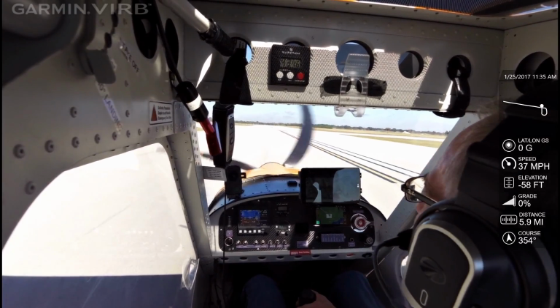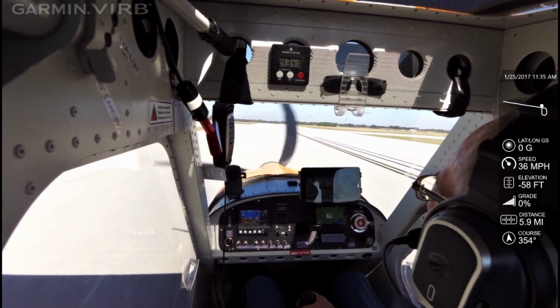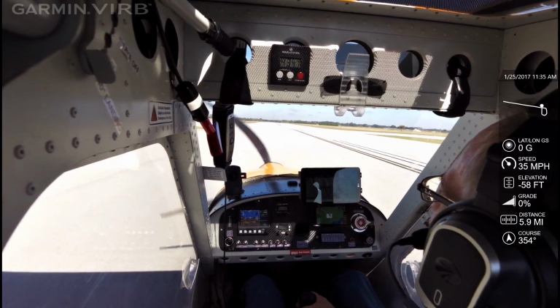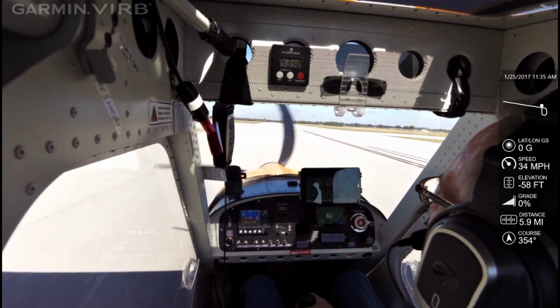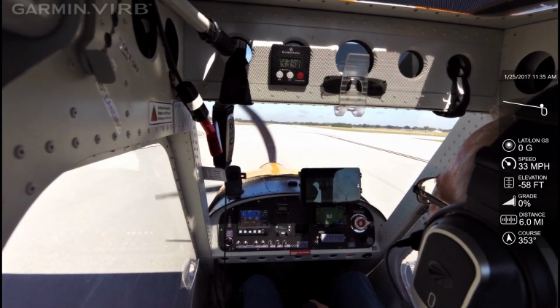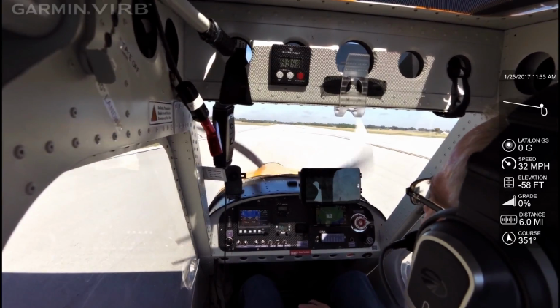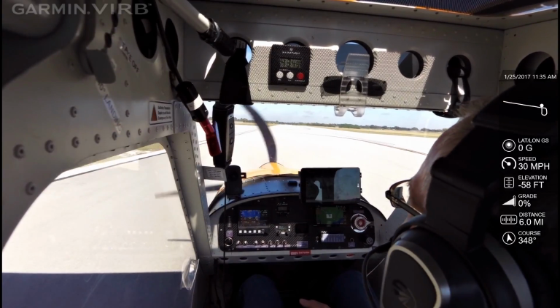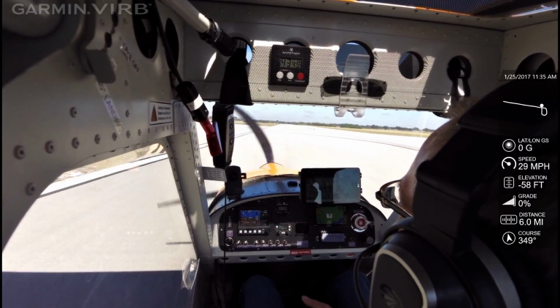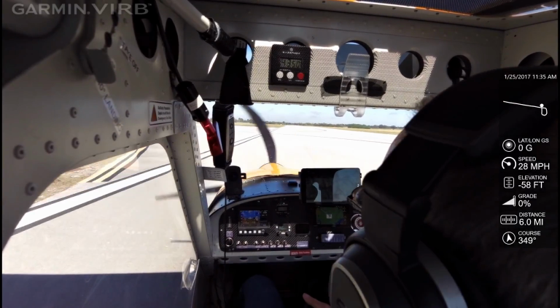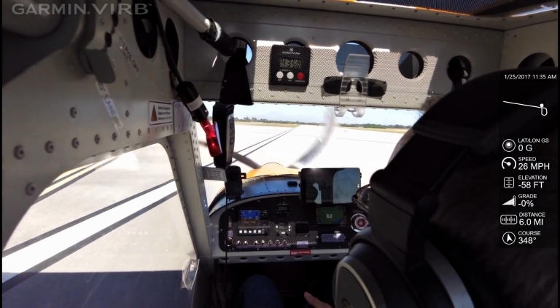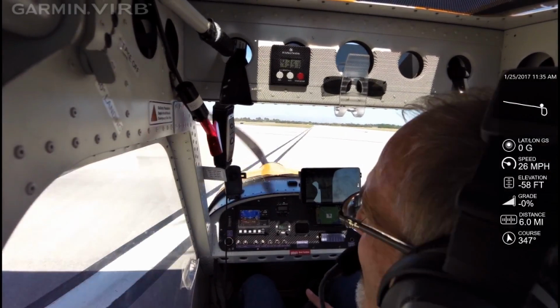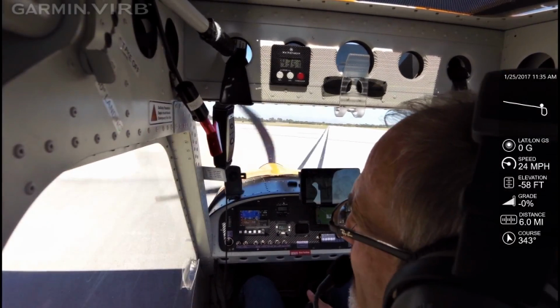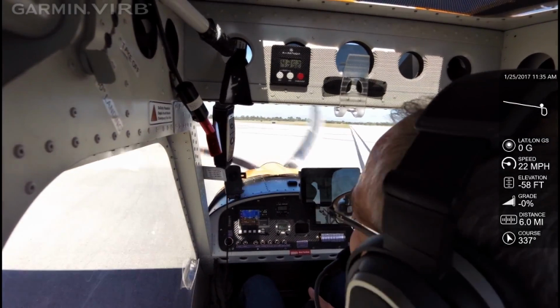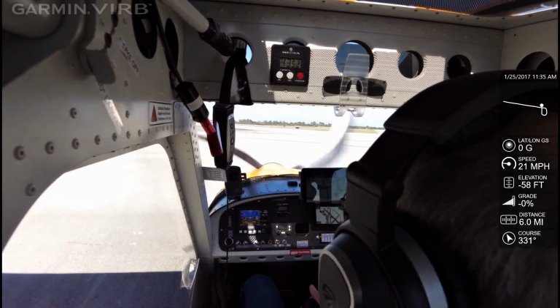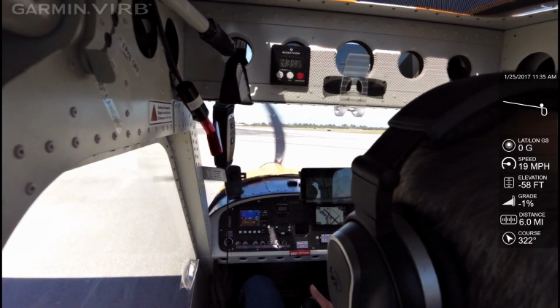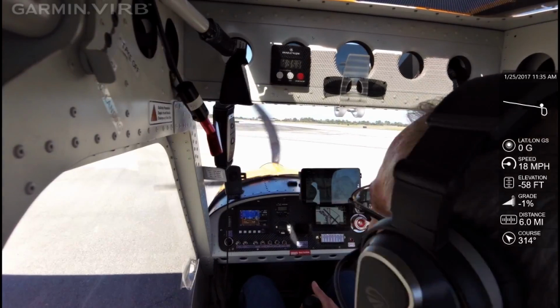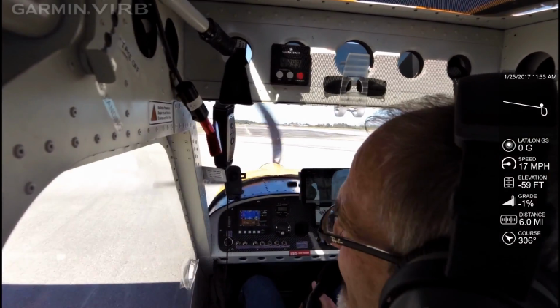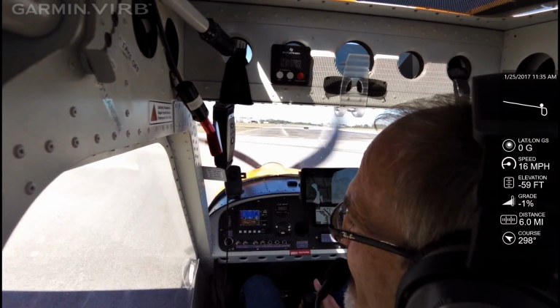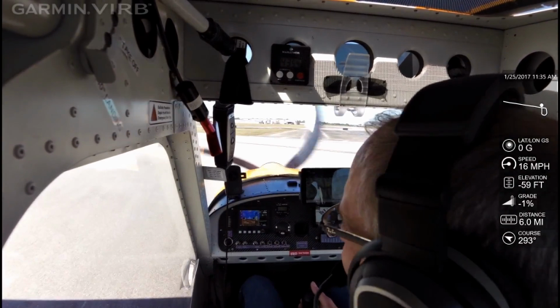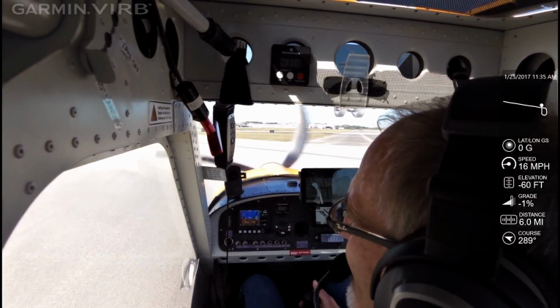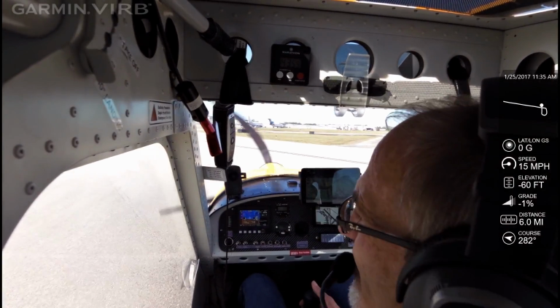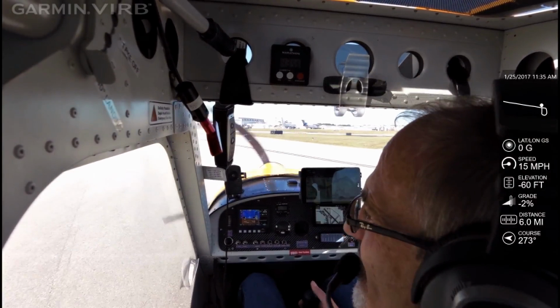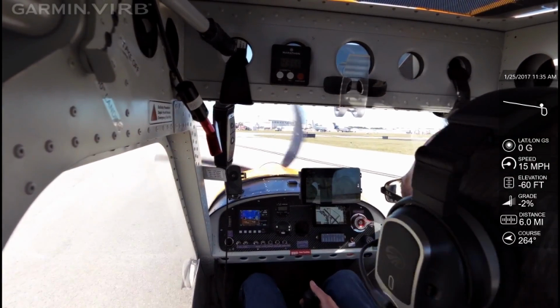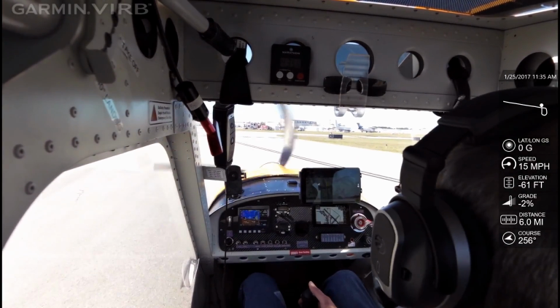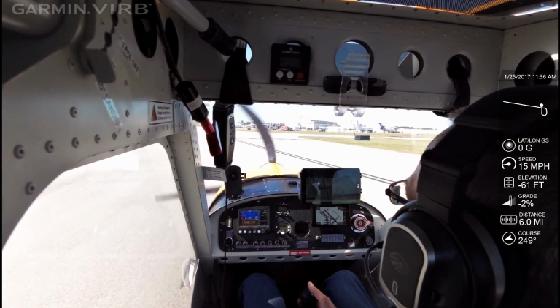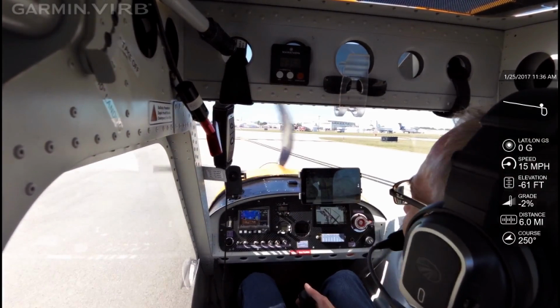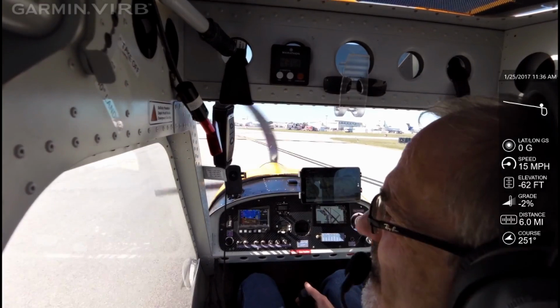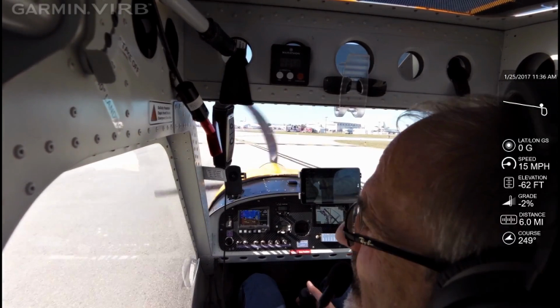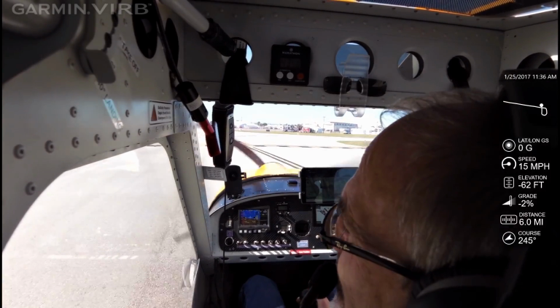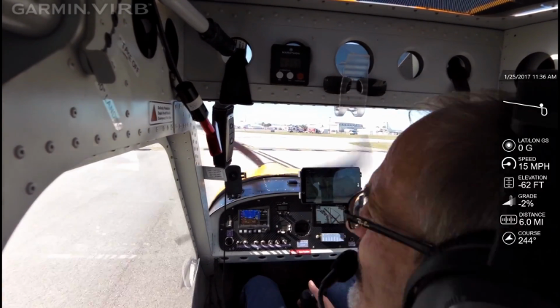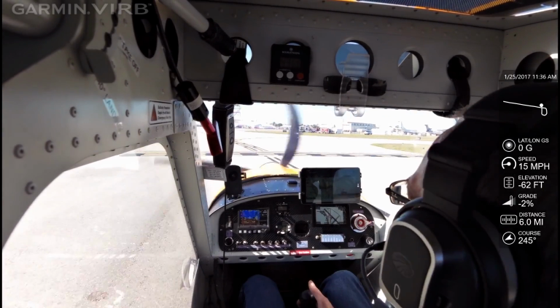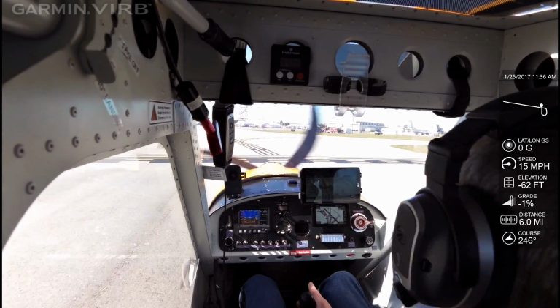High wing over the runway, start your downwind and descent. High wing on the downwind, start tightening up for me, clear to land. High wing on the base, tighten it up.